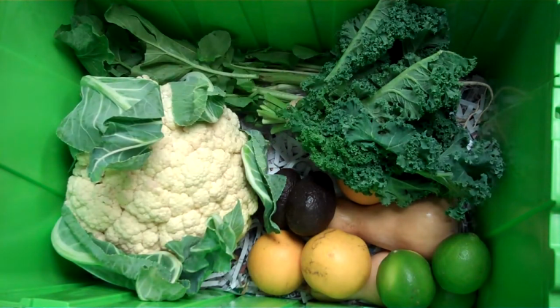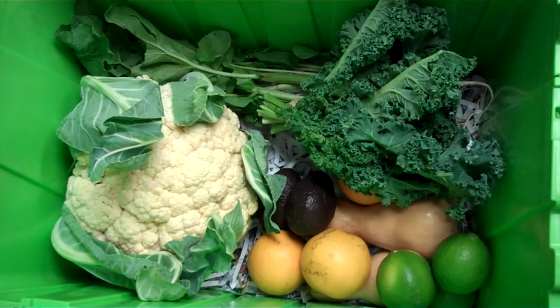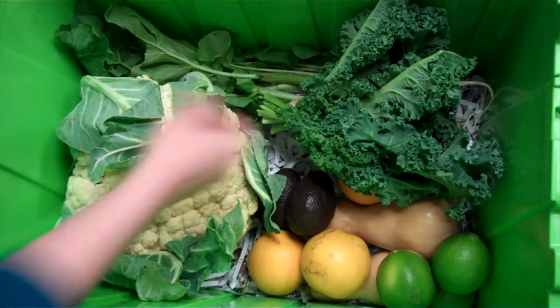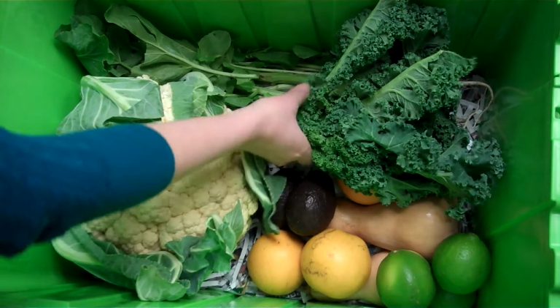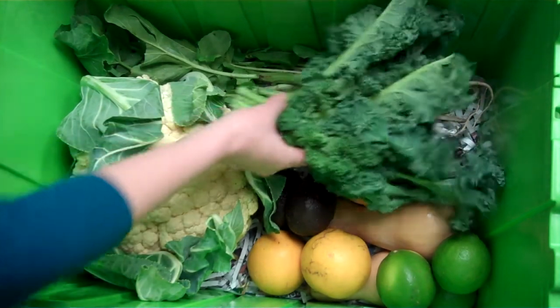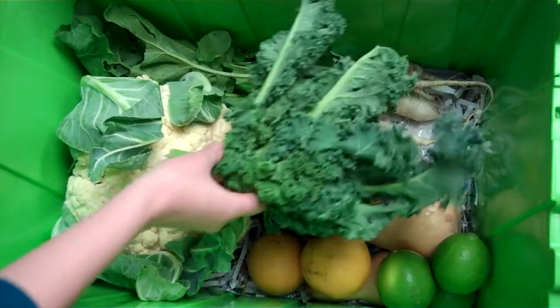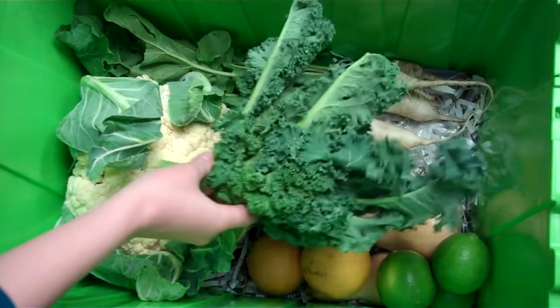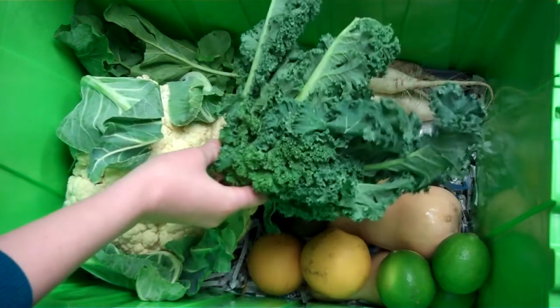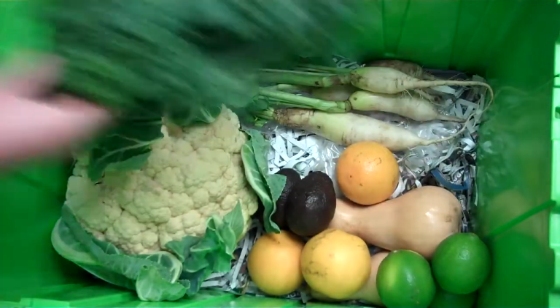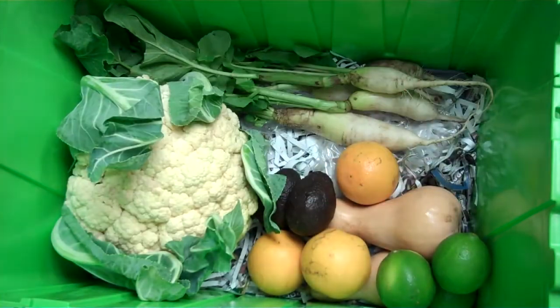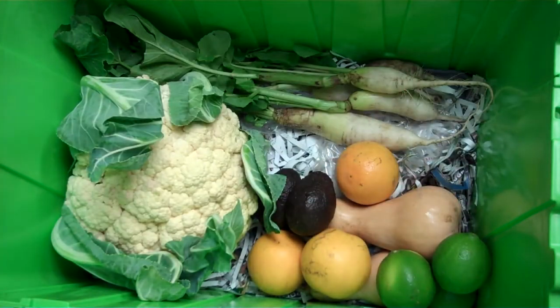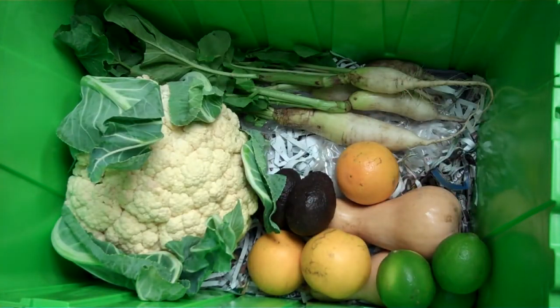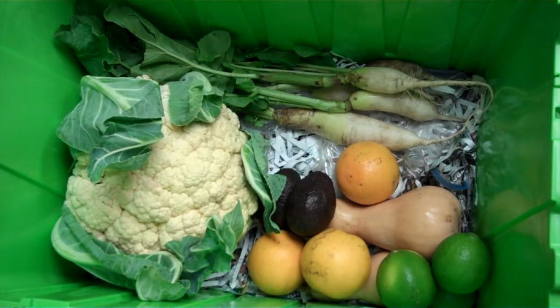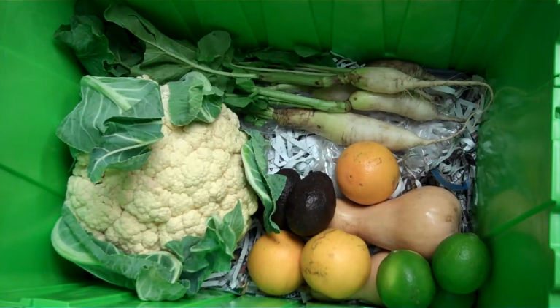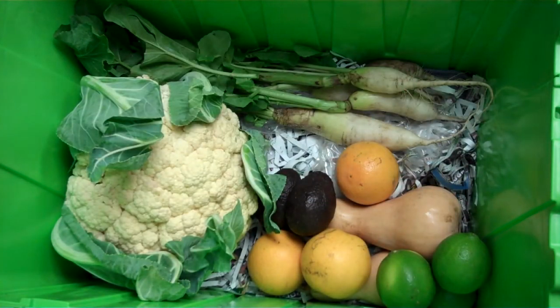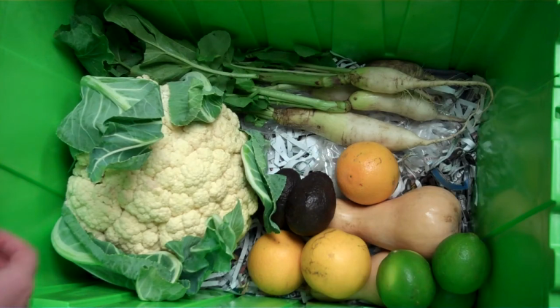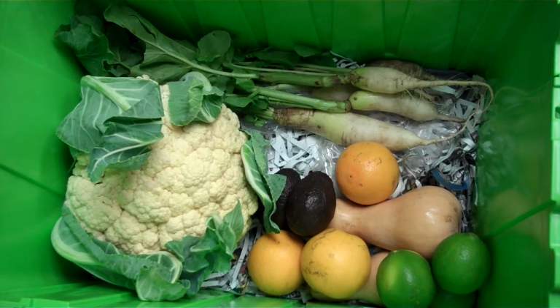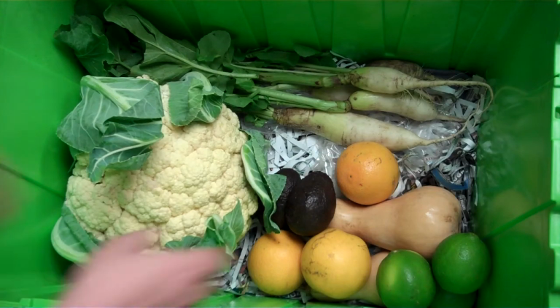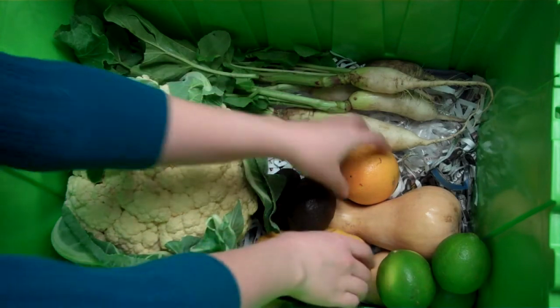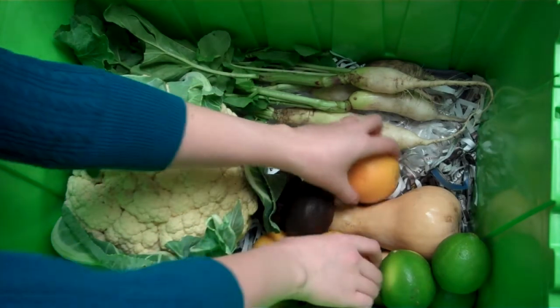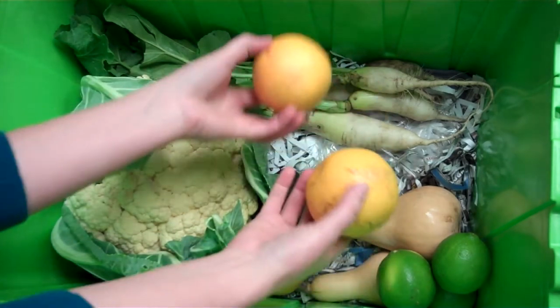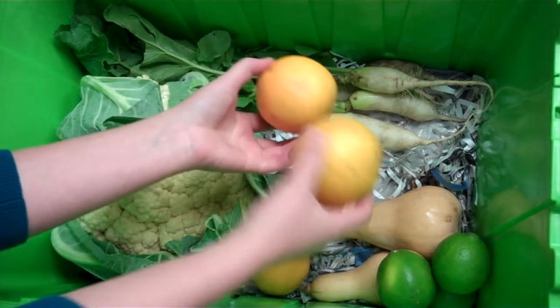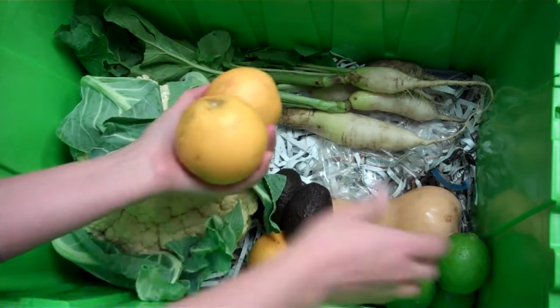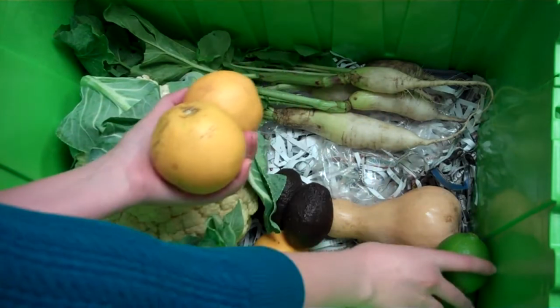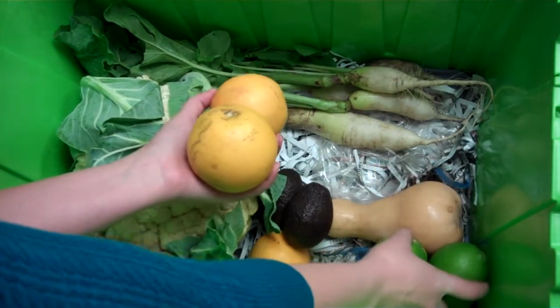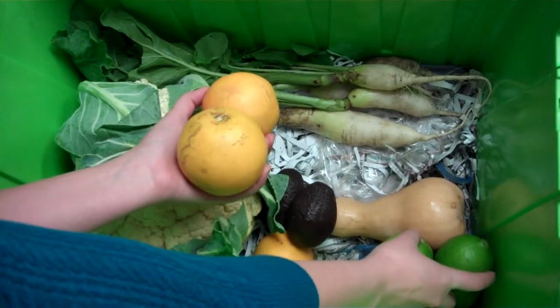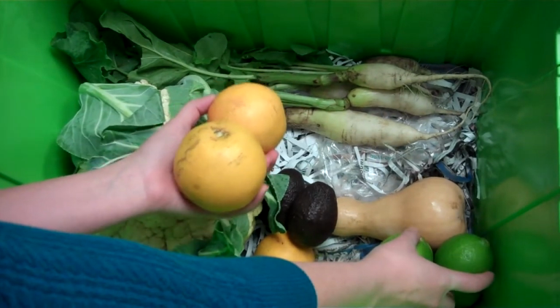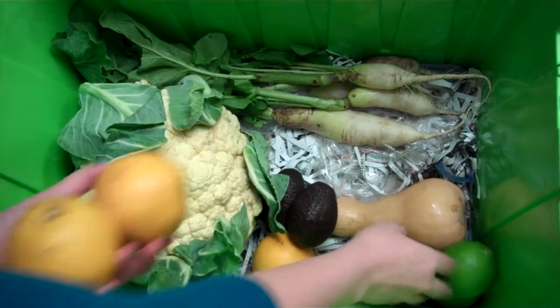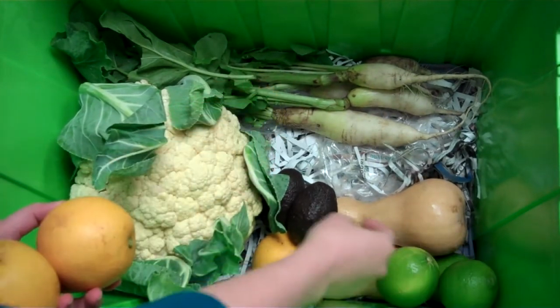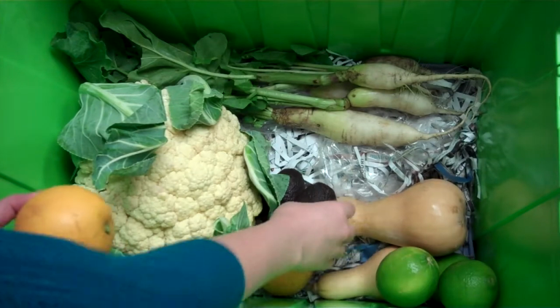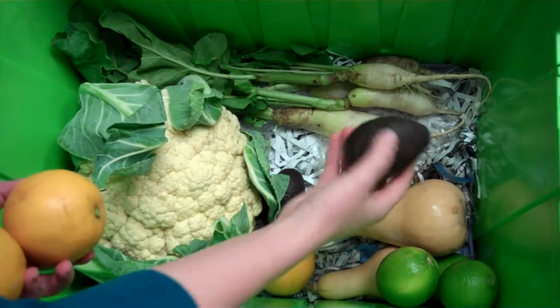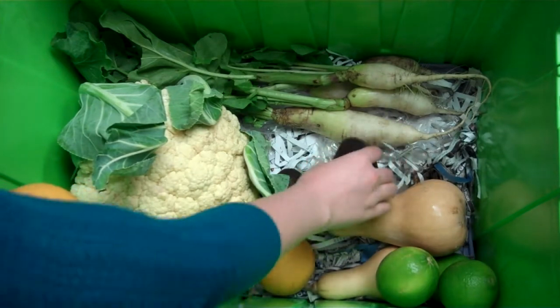We have some kale coming from Gunderman Acres. We've got some citrus coming from GNS Groves — oranges in the box this week as well as limes. Also from GNS are some avocados.